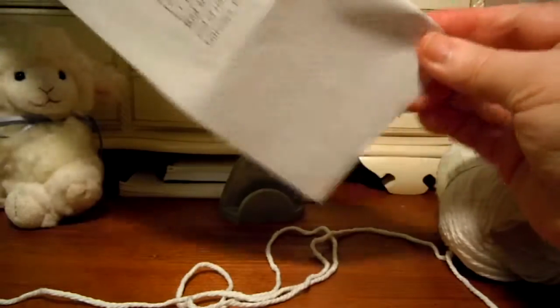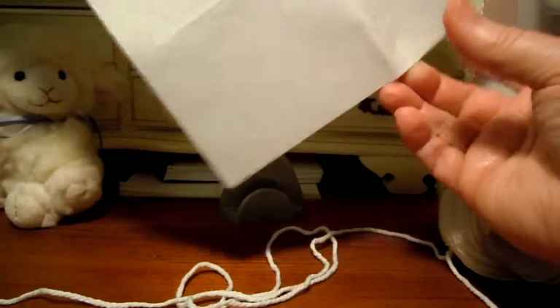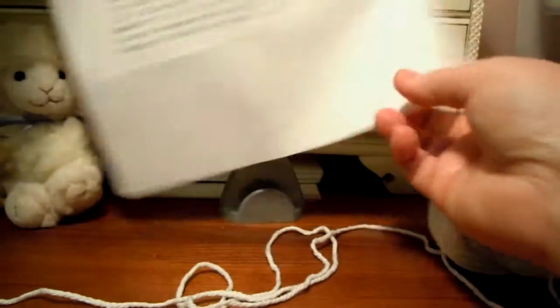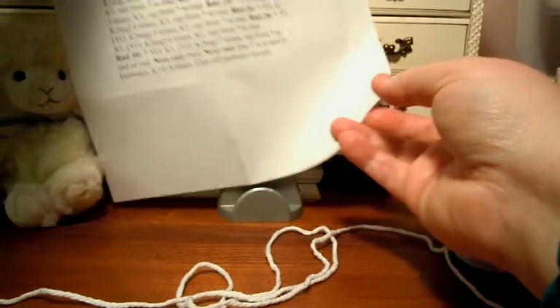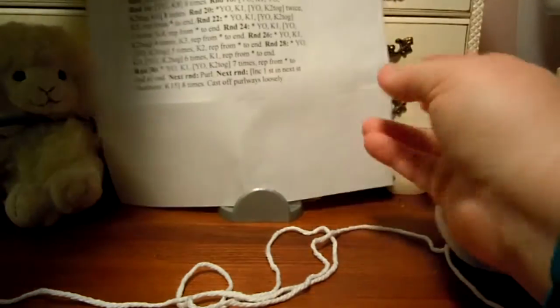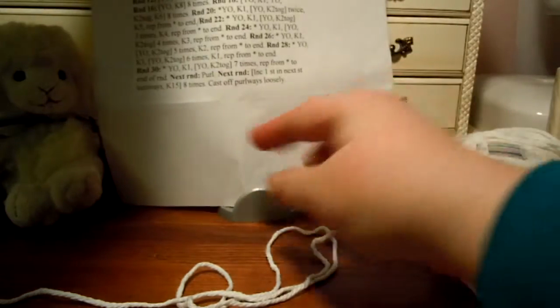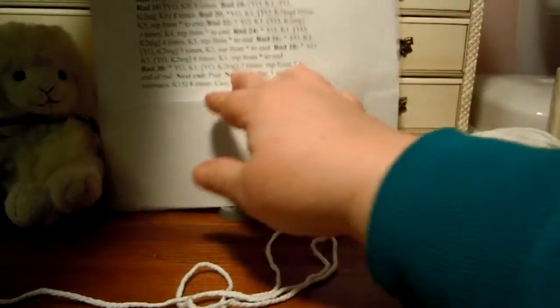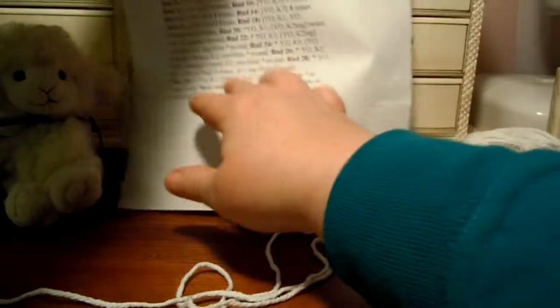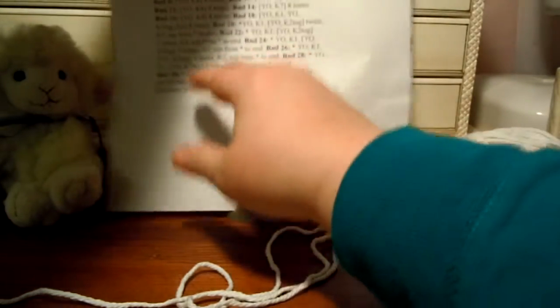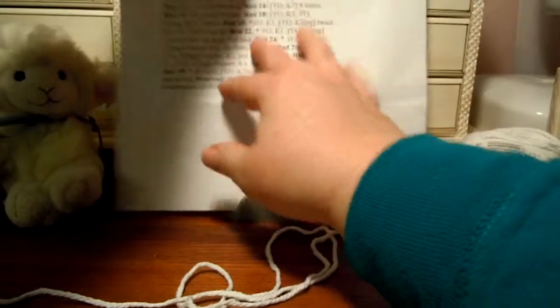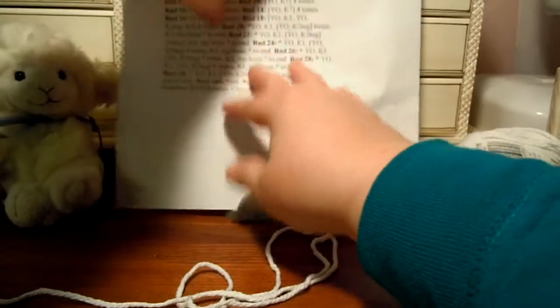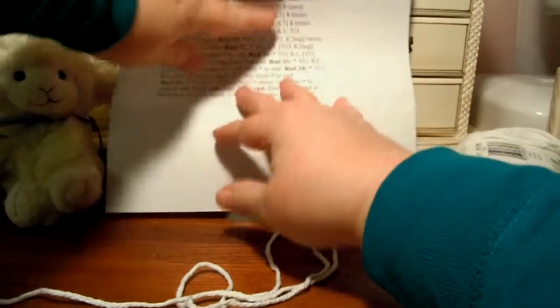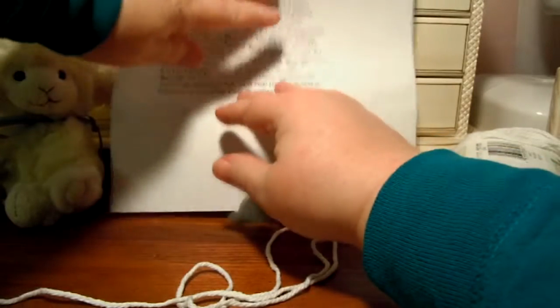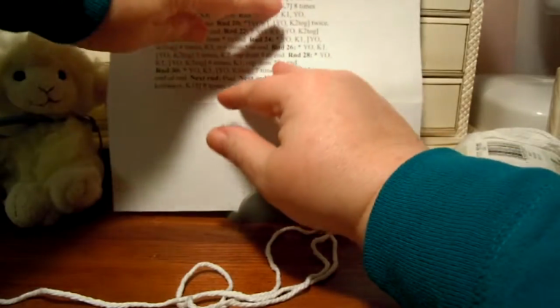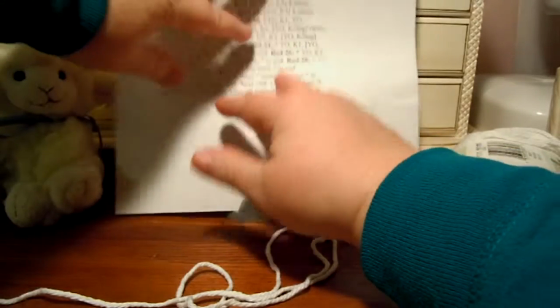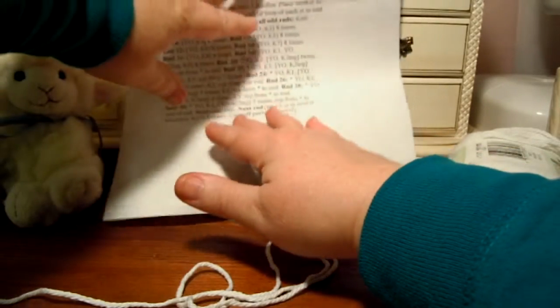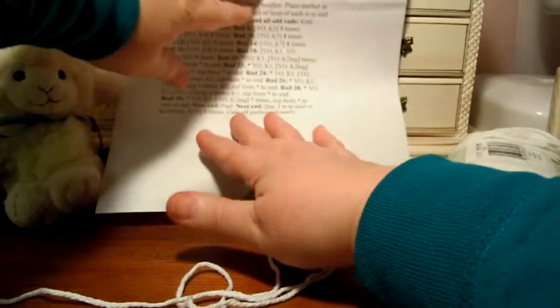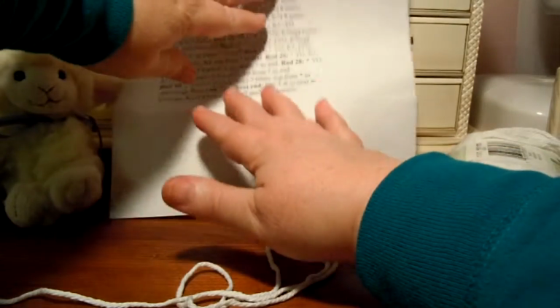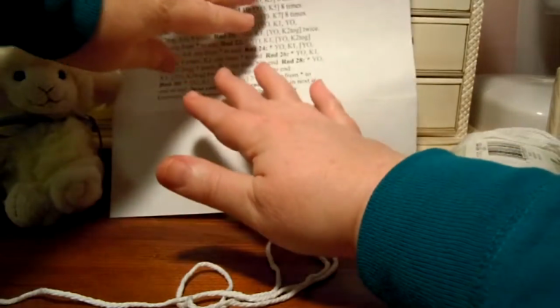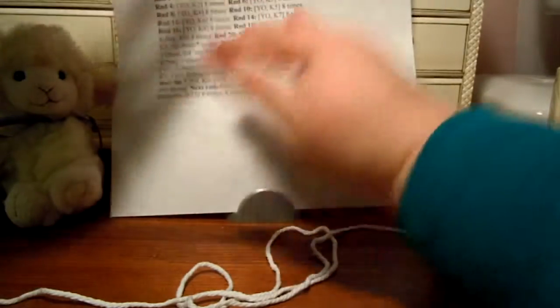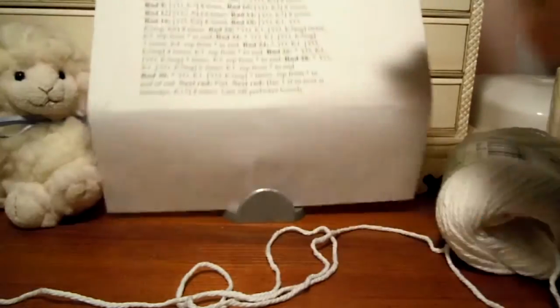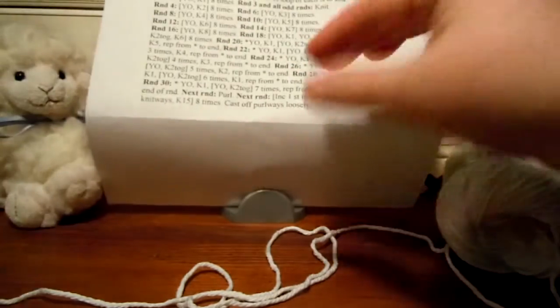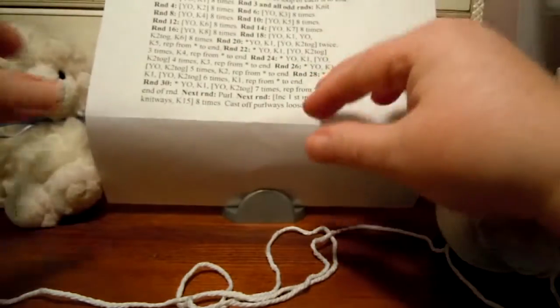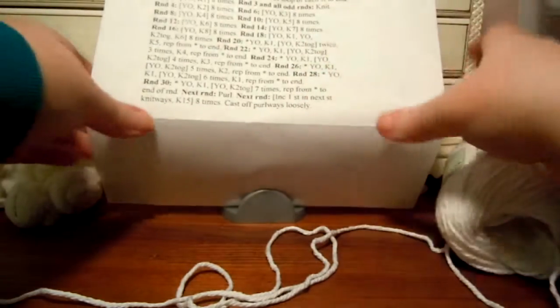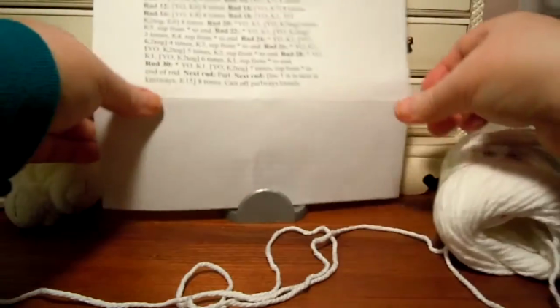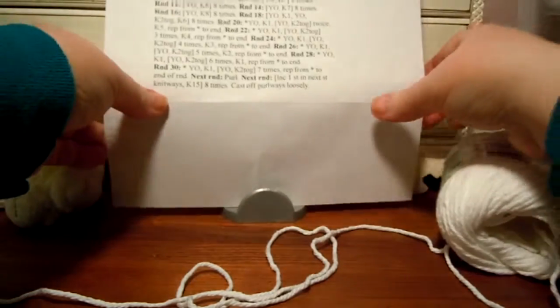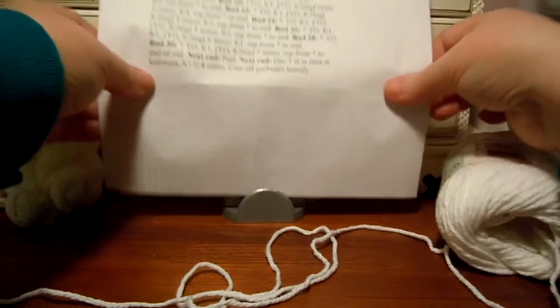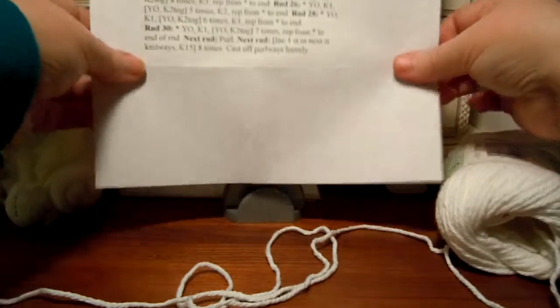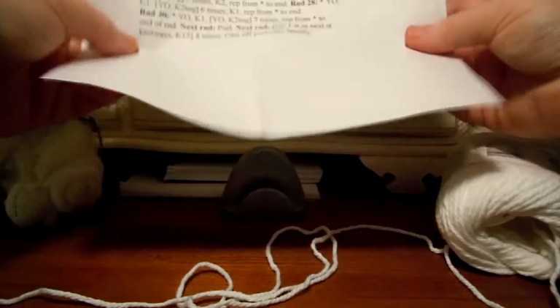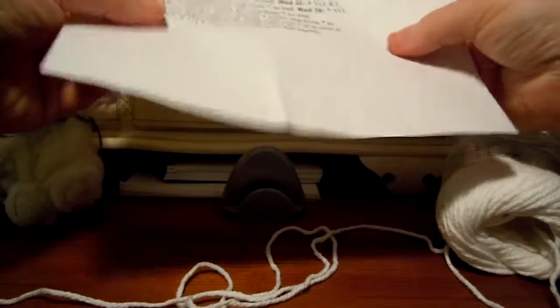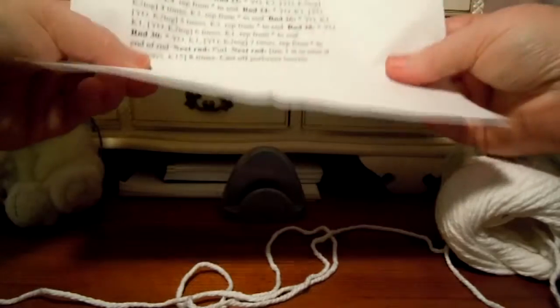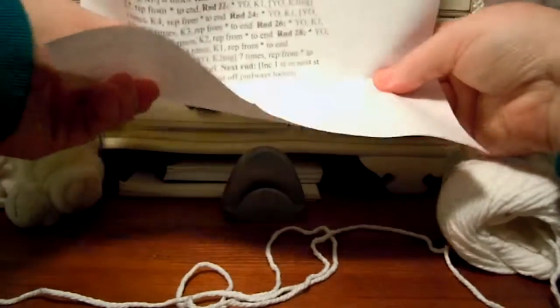Rounds 22, 24, and 26 are all very similar — just the numbers of things are a little bit different.